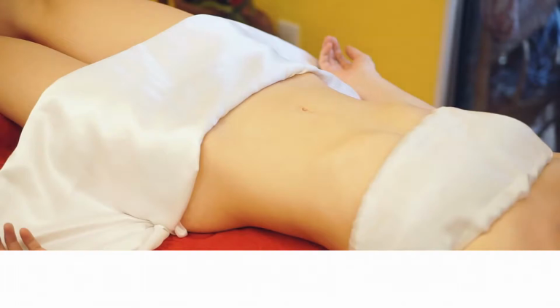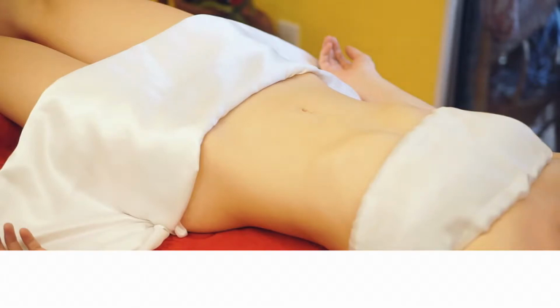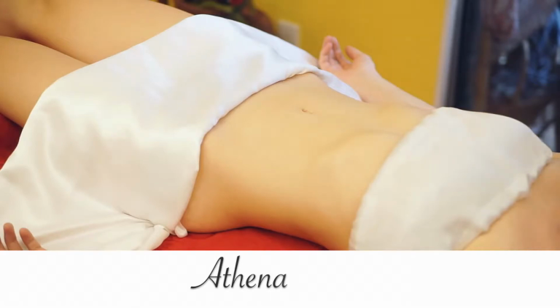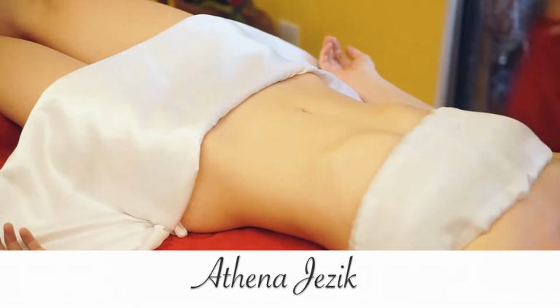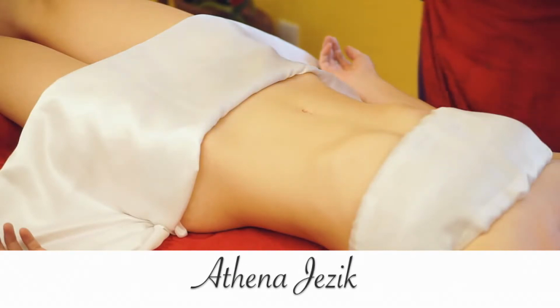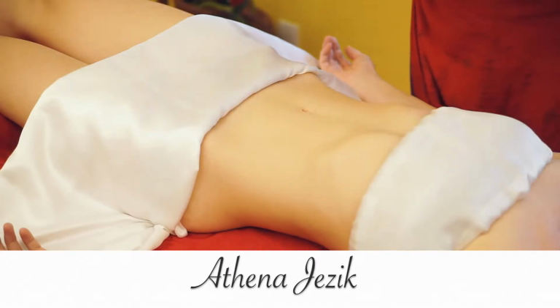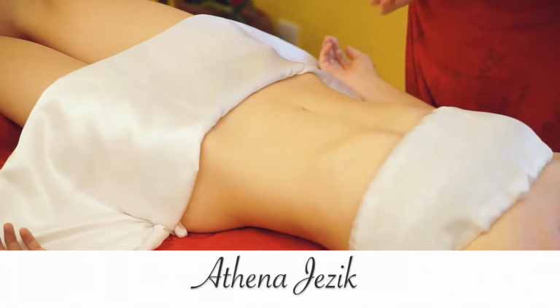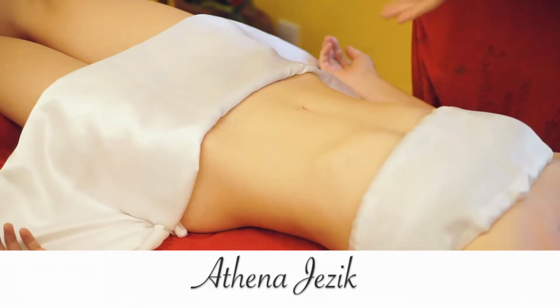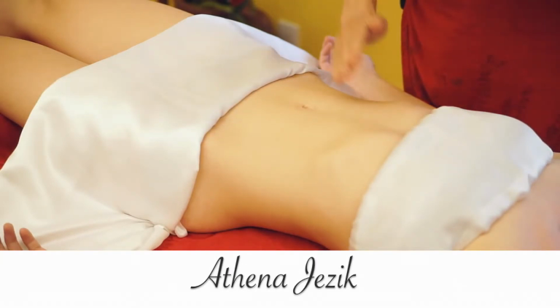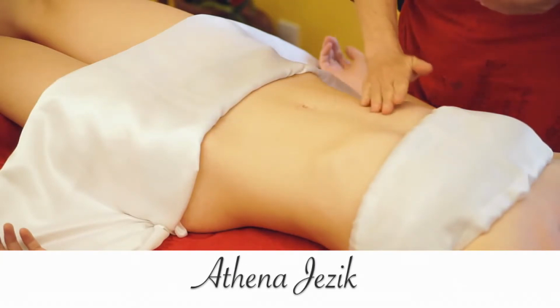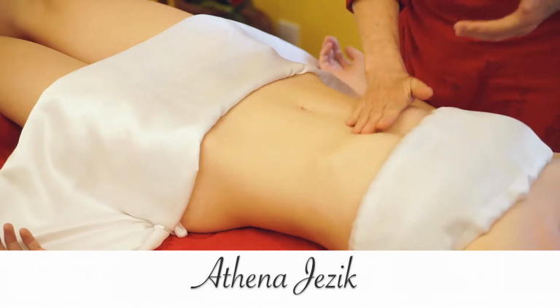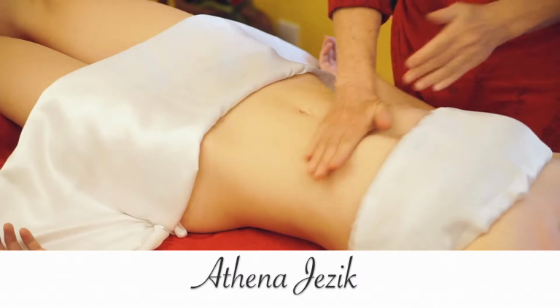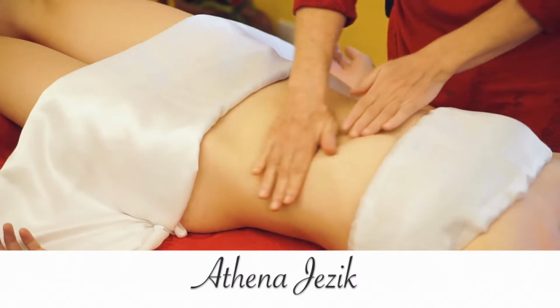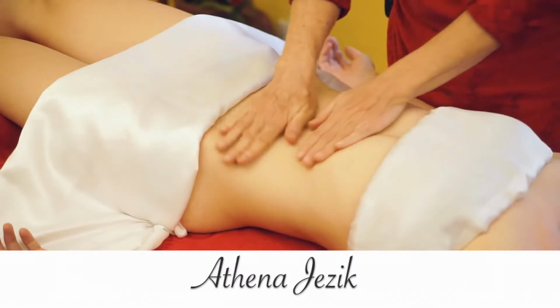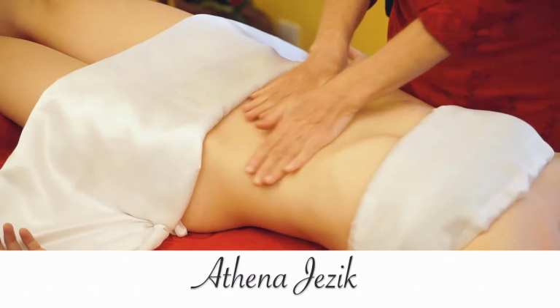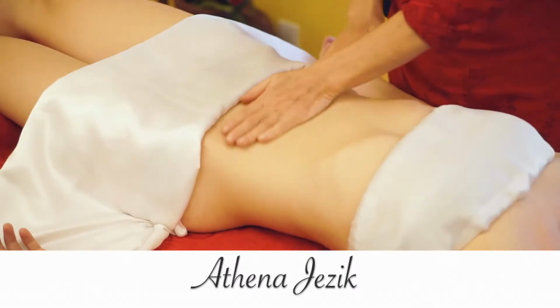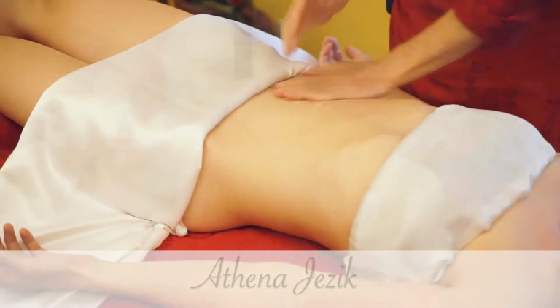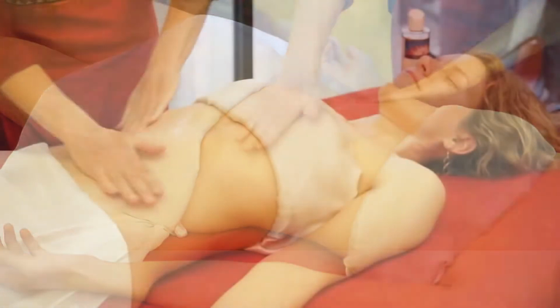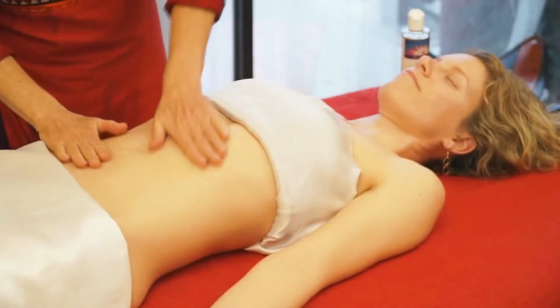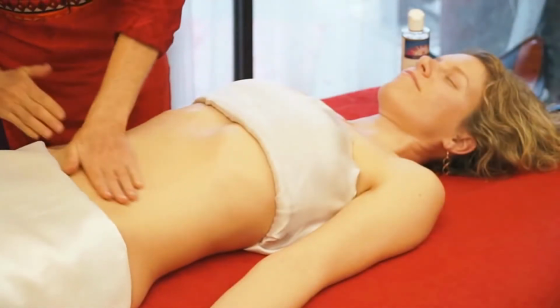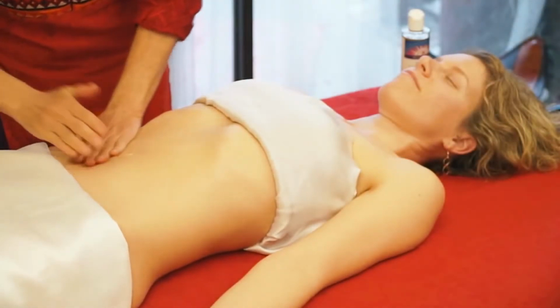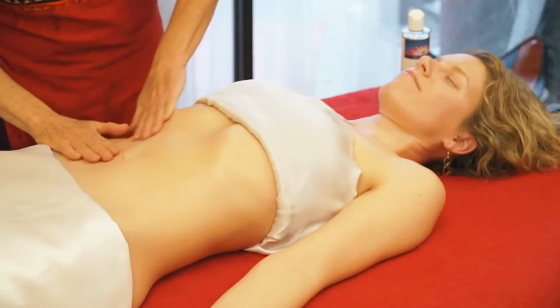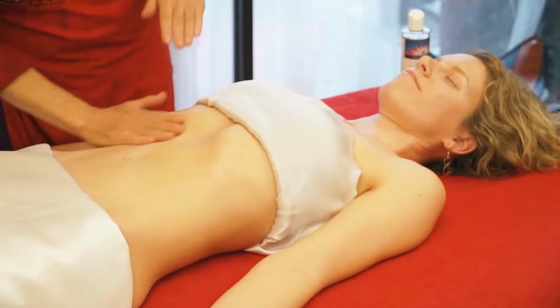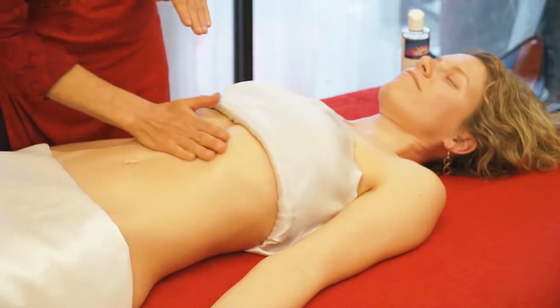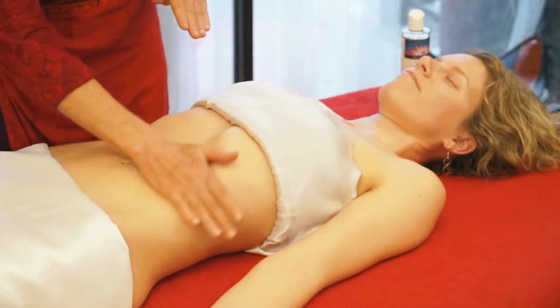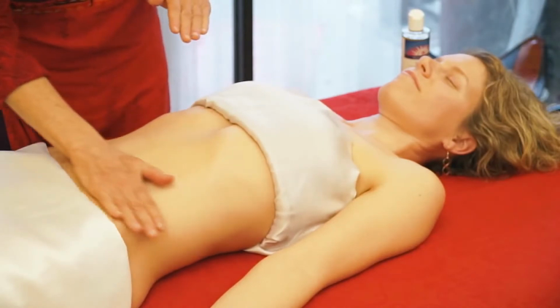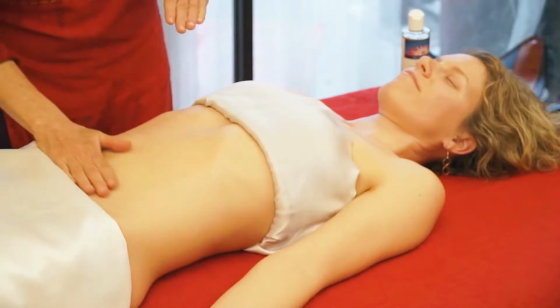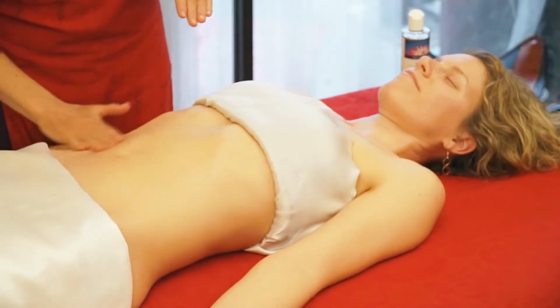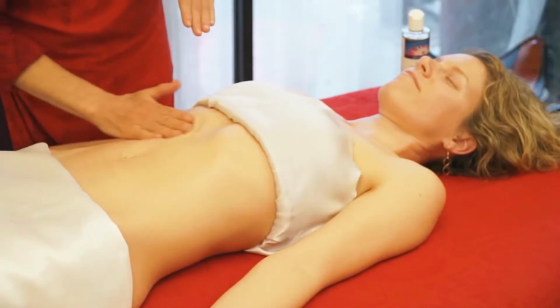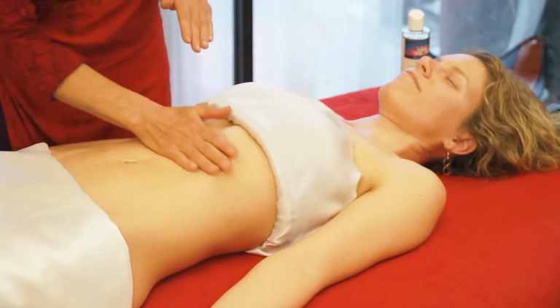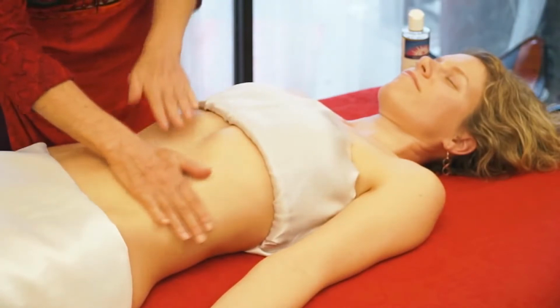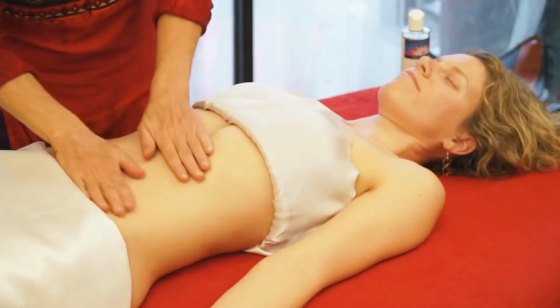This is Athena Jezik, and we're going to be working the stomach. This is Courtney we're working on. We're going to apply the oil. Everything goes in a clockwise direction.